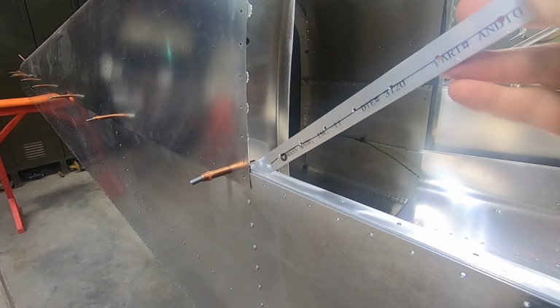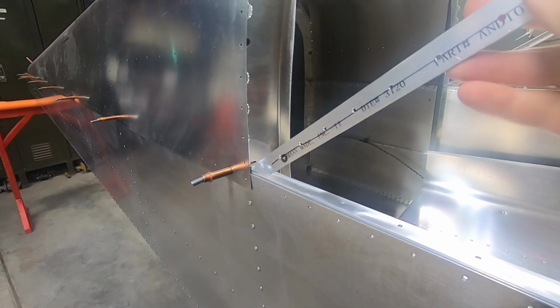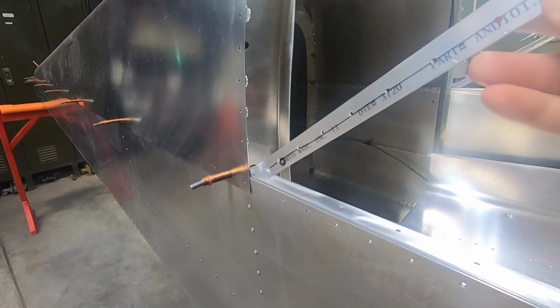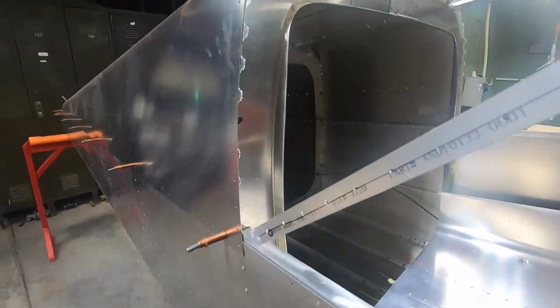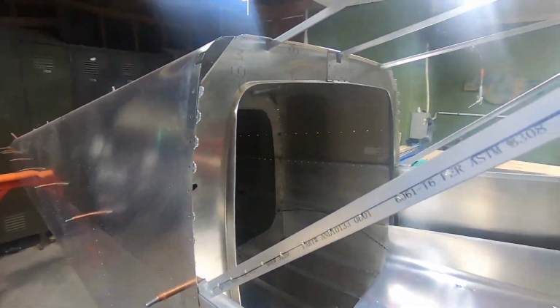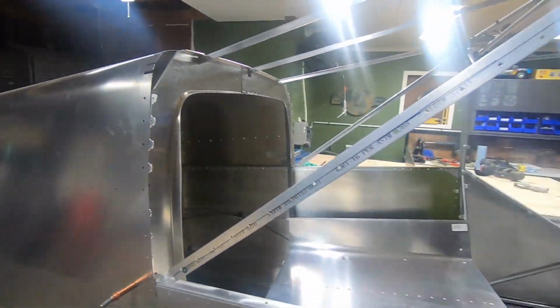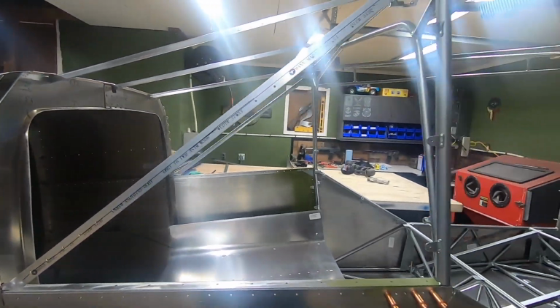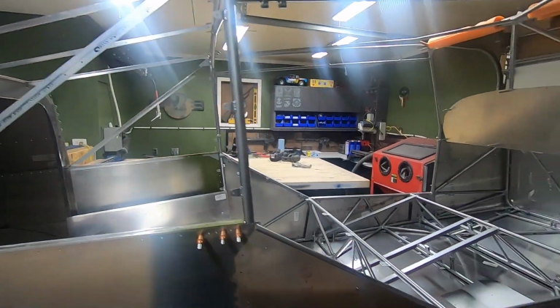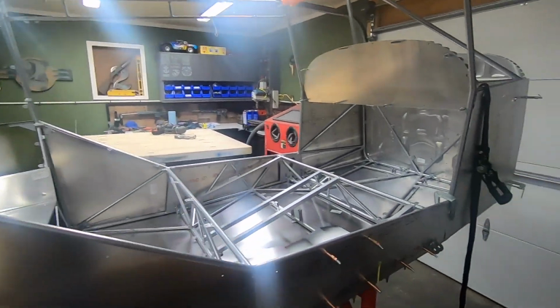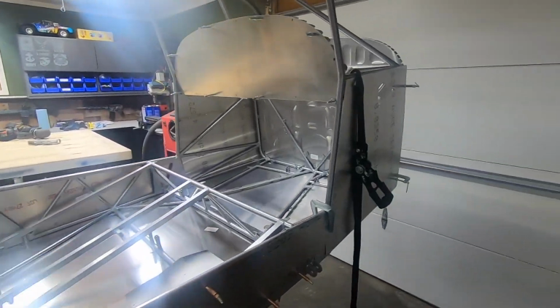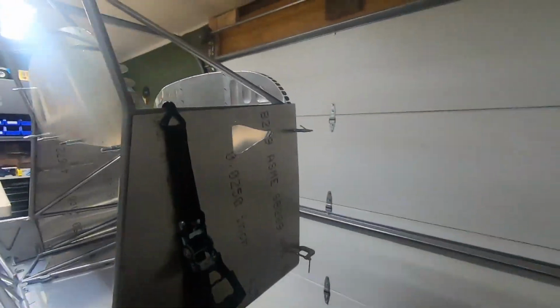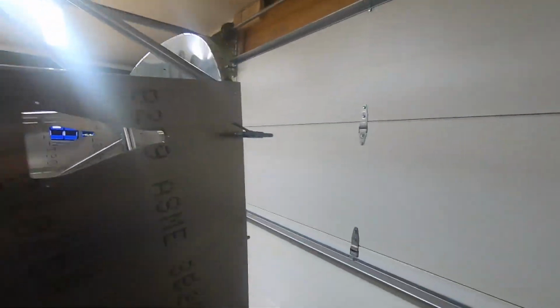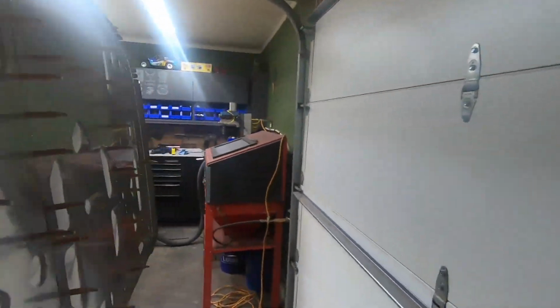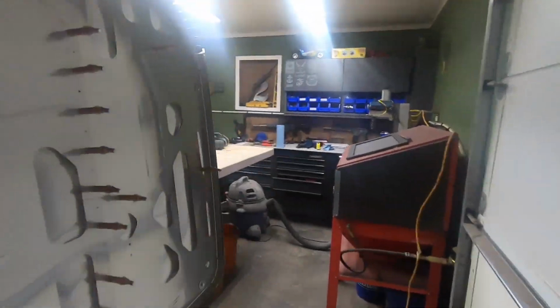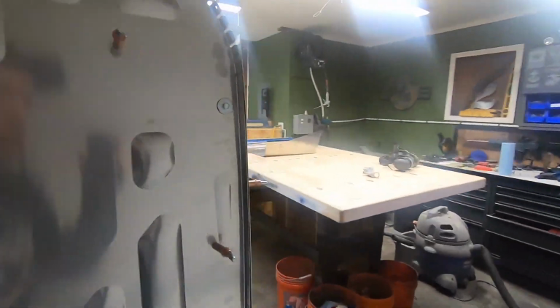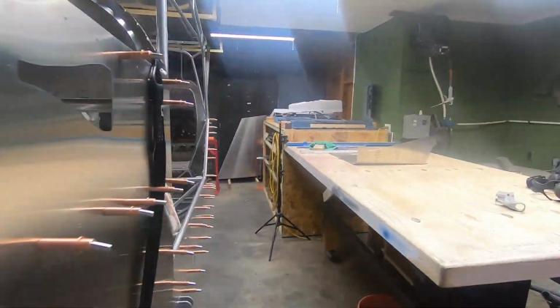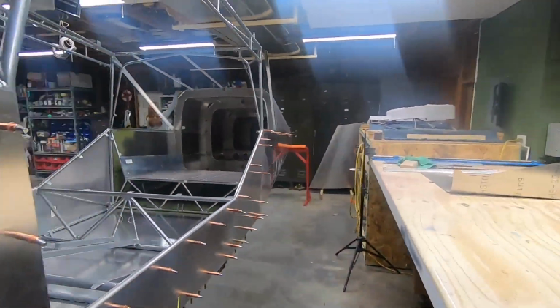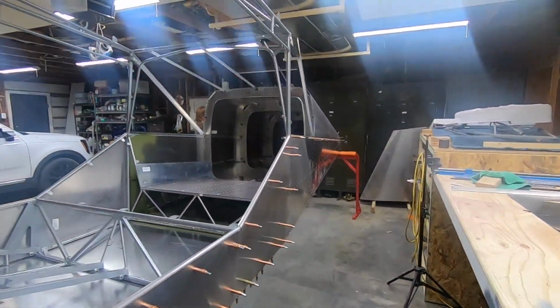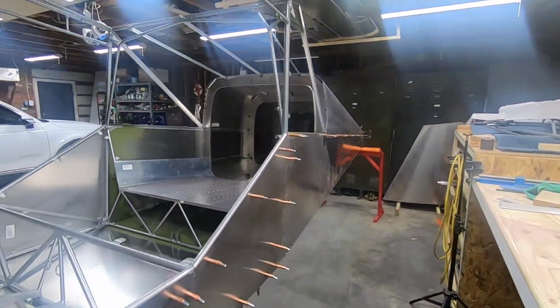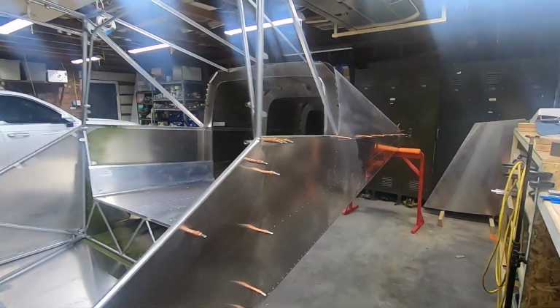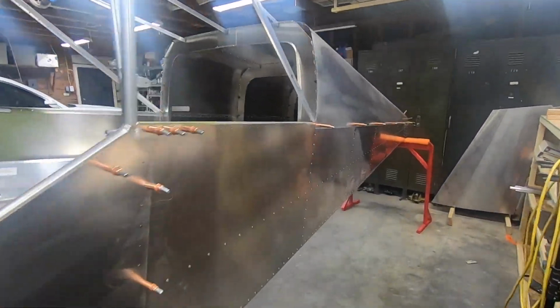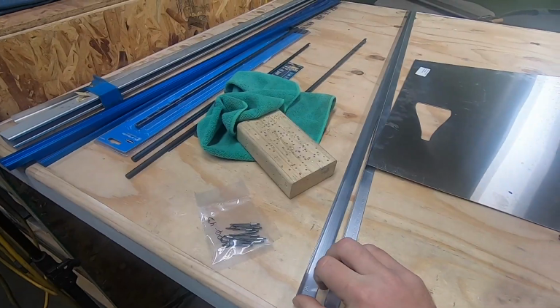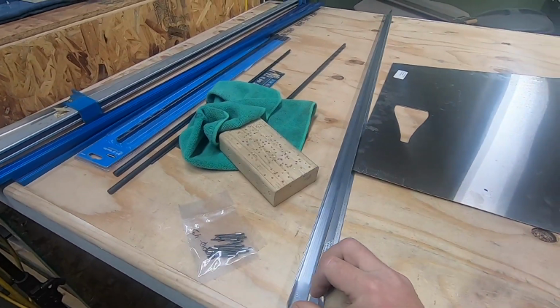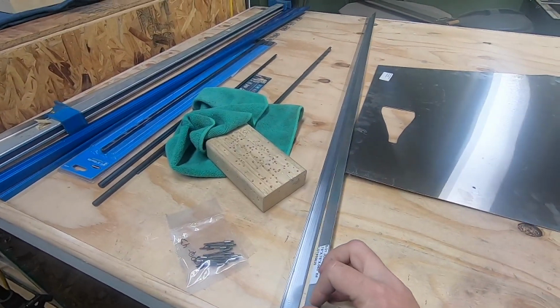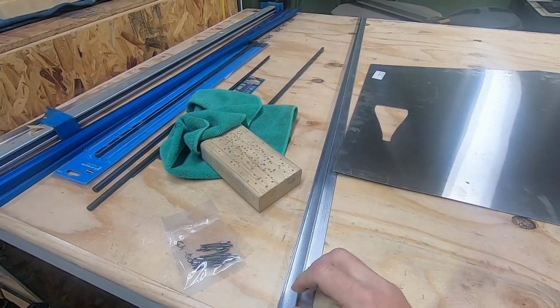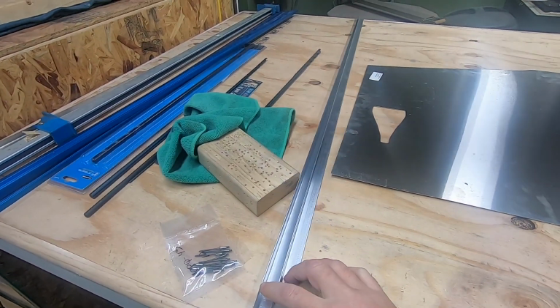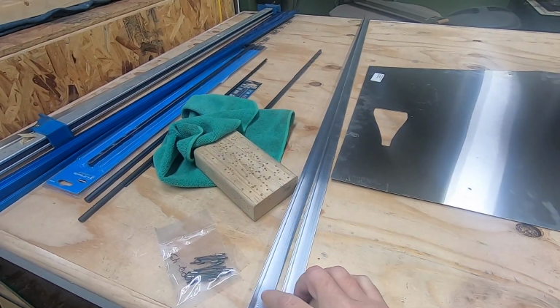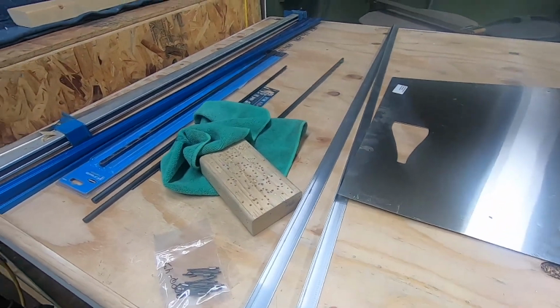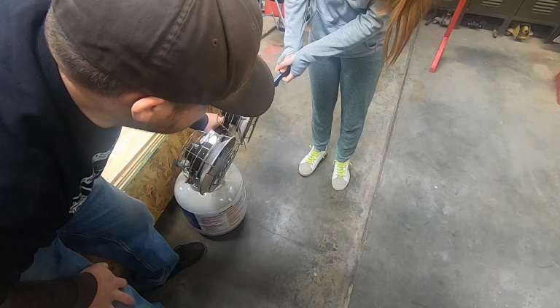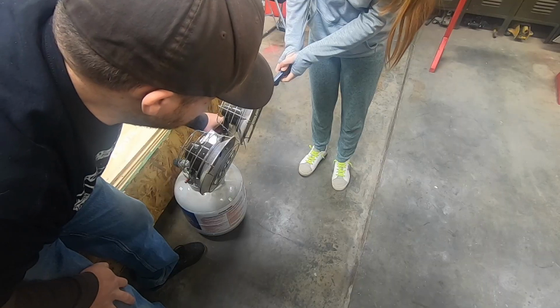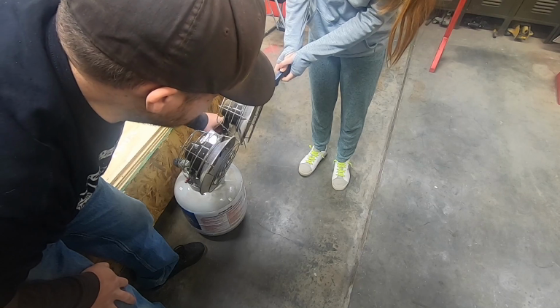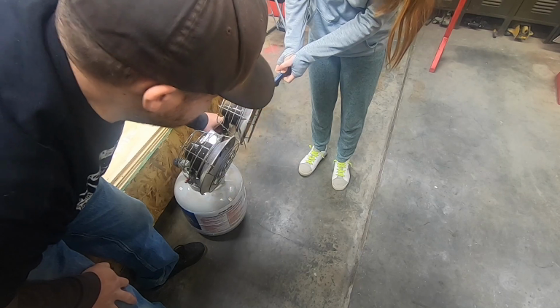A quick email to Ranz and these items were in the mail. I've yet to fully install the upper tail cone skins for a few reasons, but this is one of them, so we started by gaining access to remove the aft rivets.